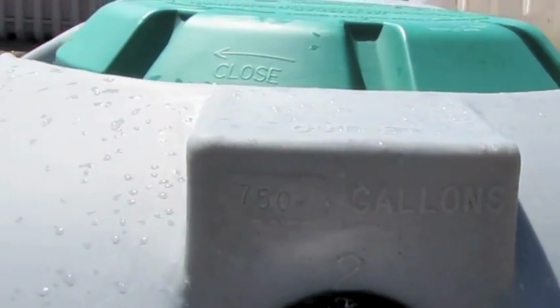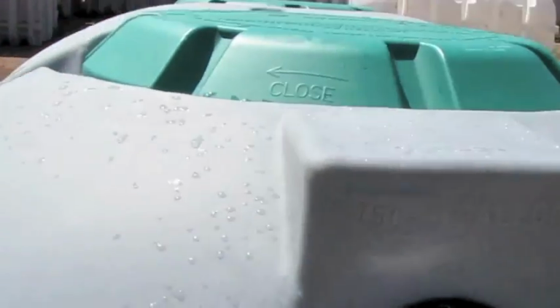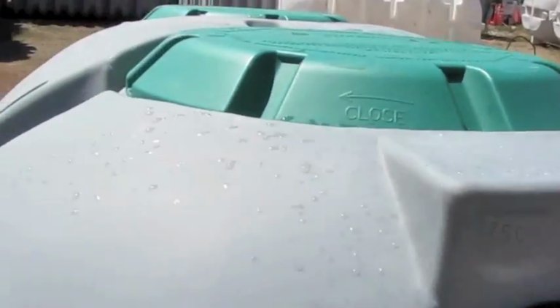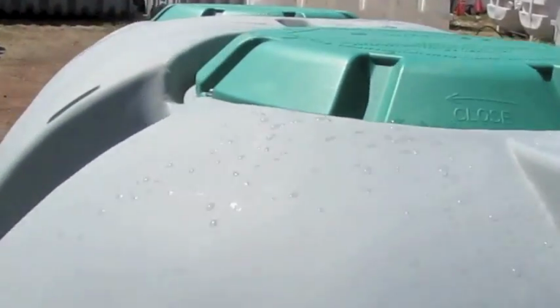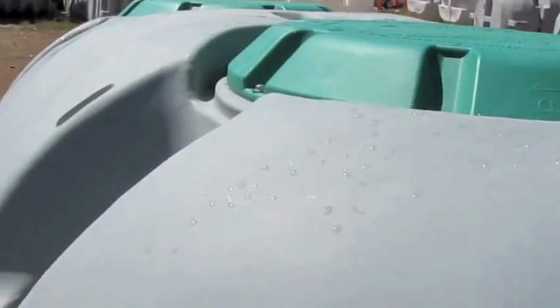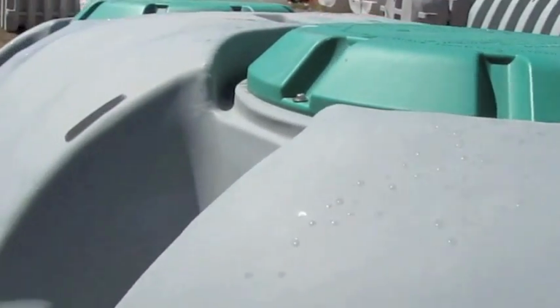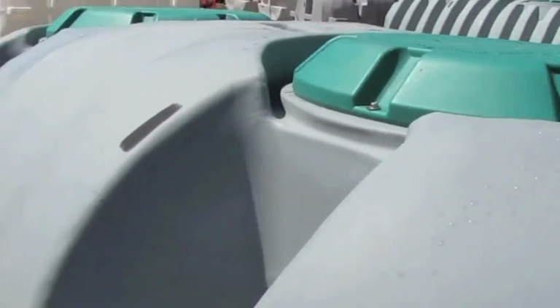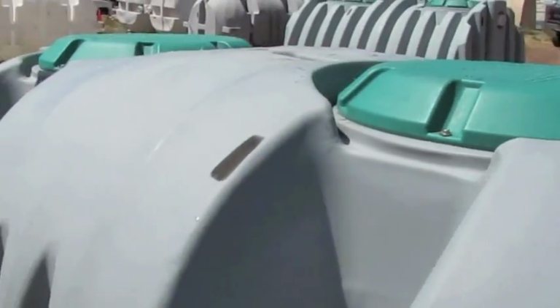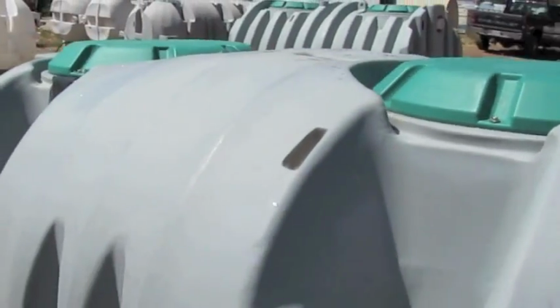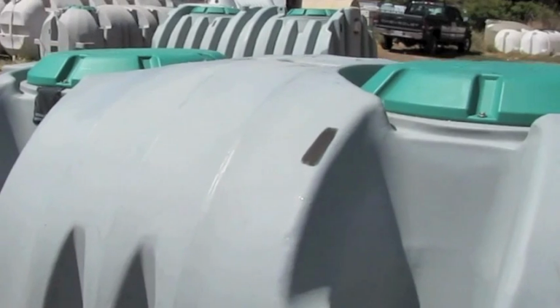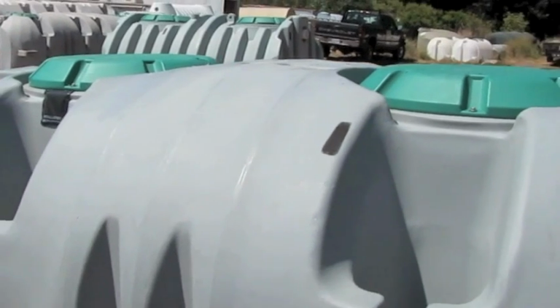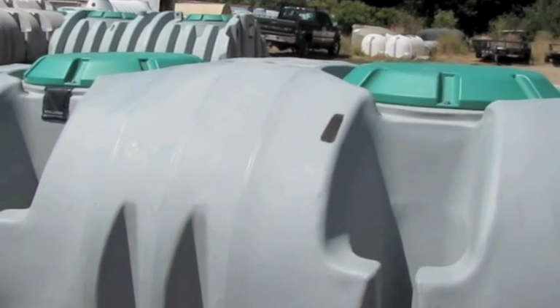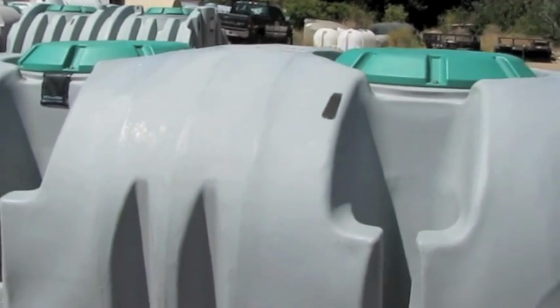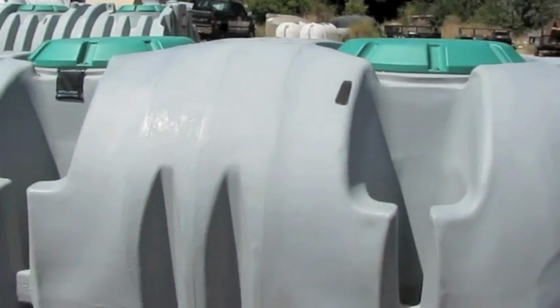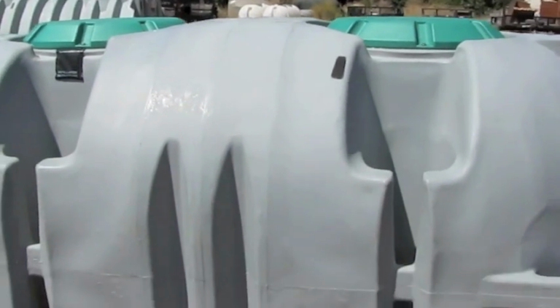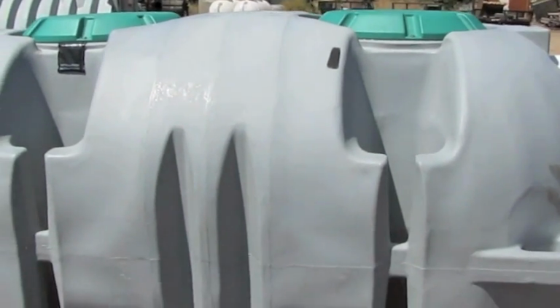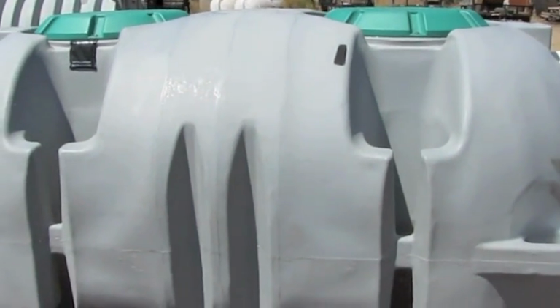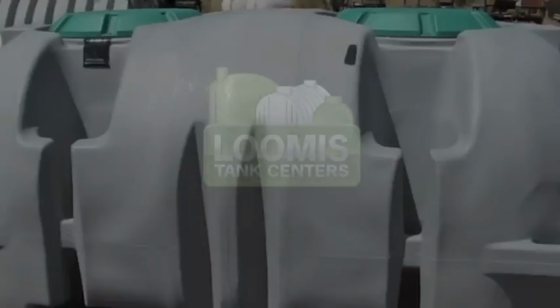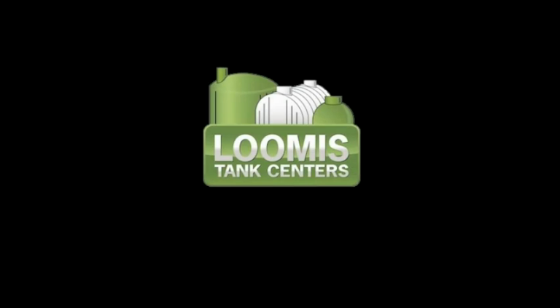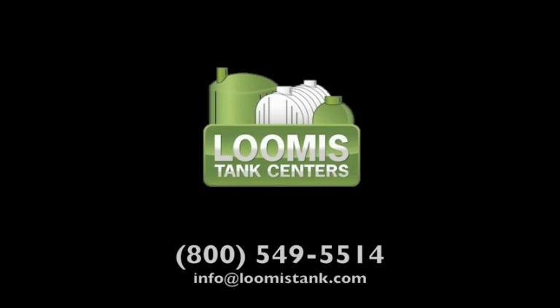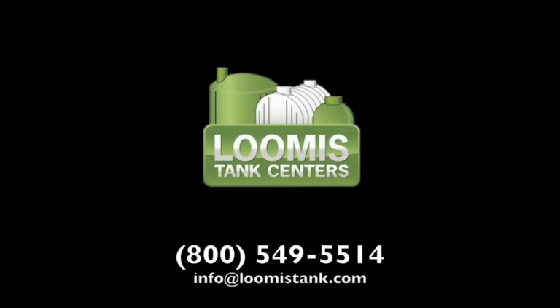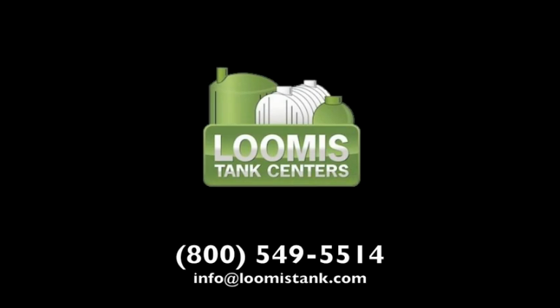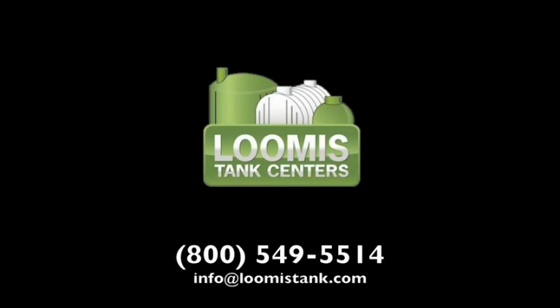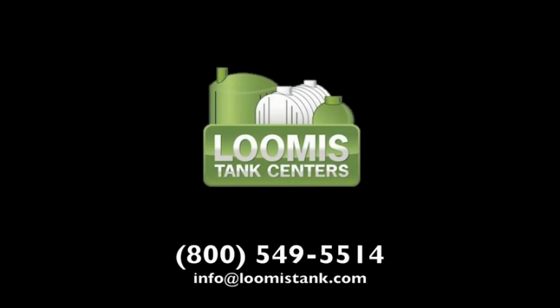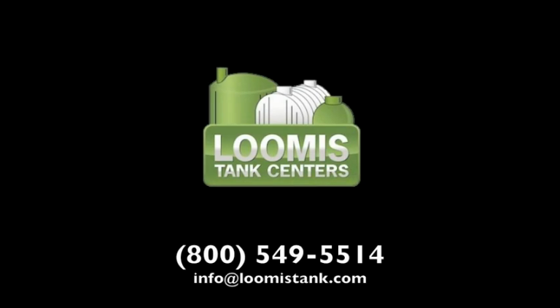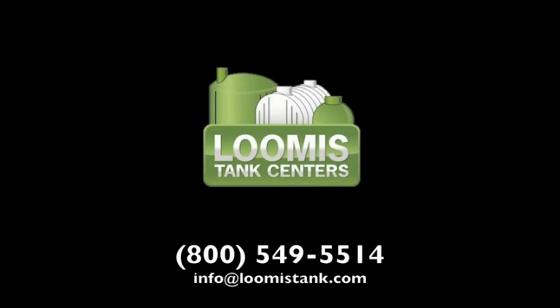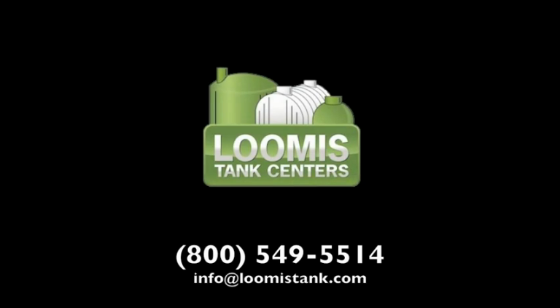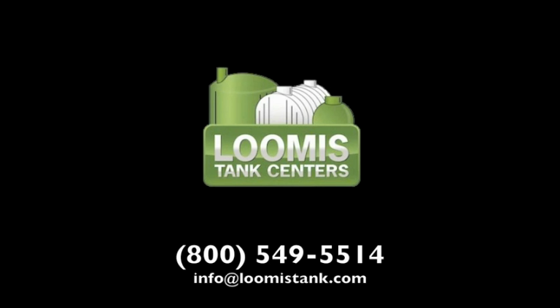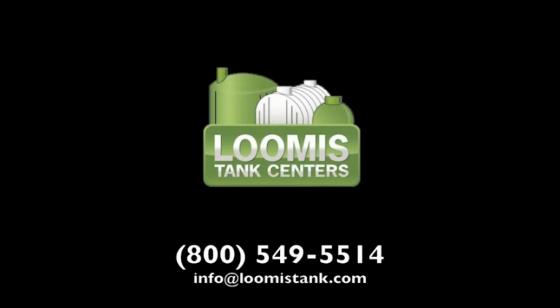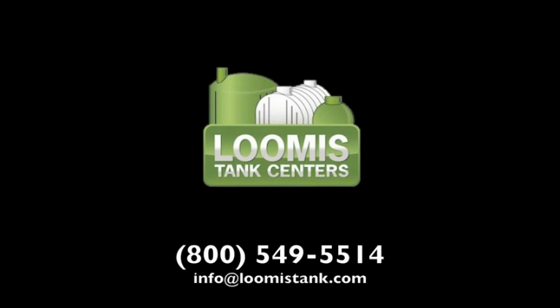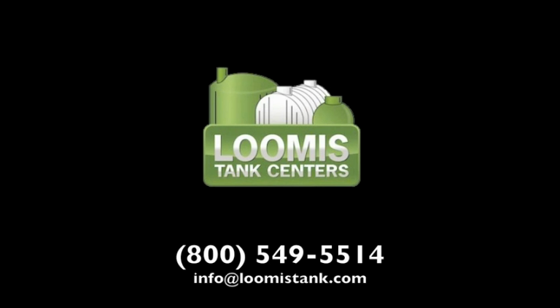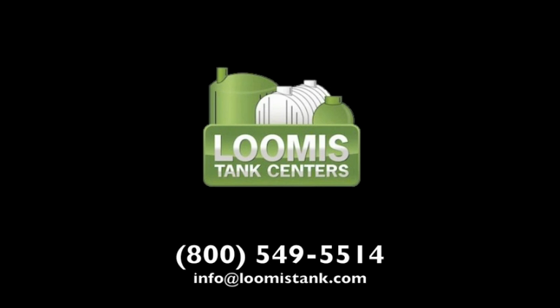Loomis offers many accessories for septic tanks, including manhole extensions and extra fittings. For more information, call Loomis Tank Centers at 800-549-5514.